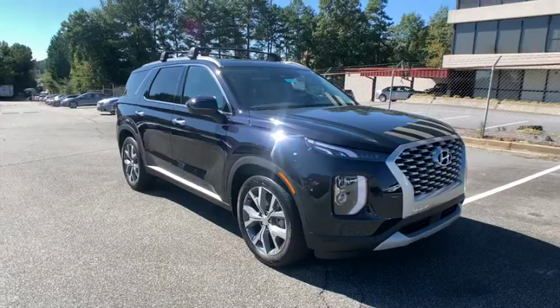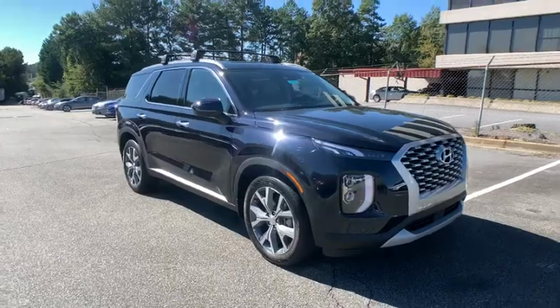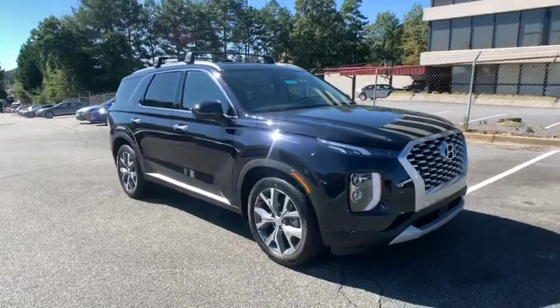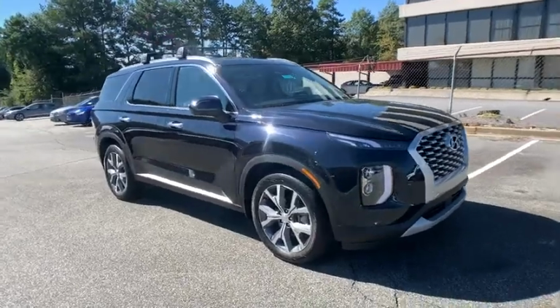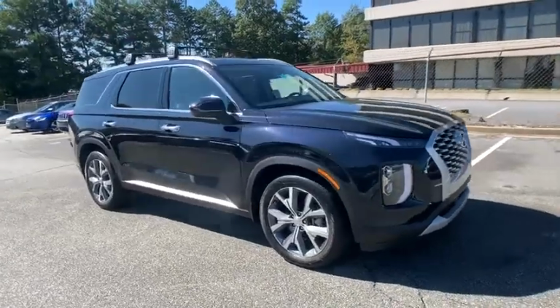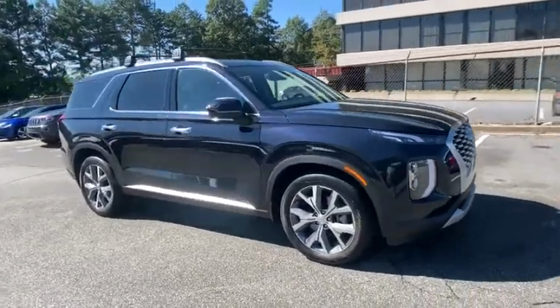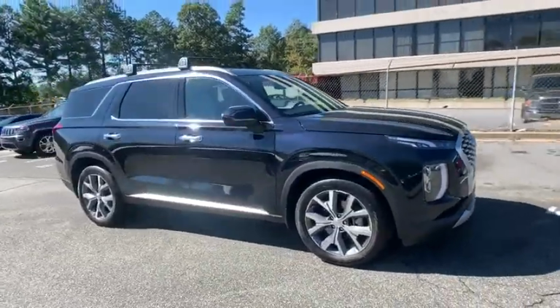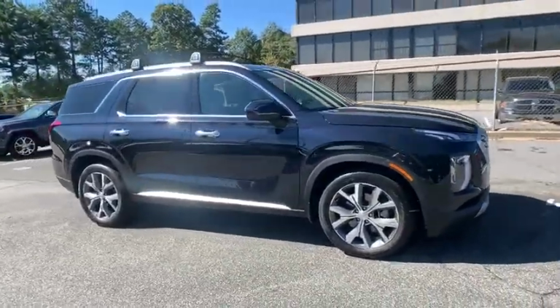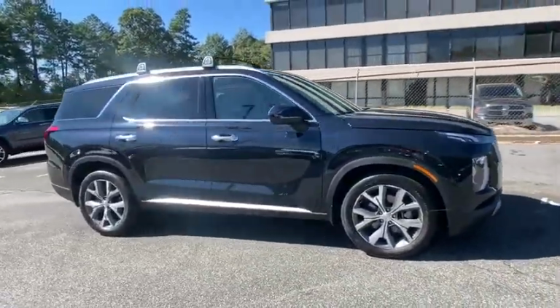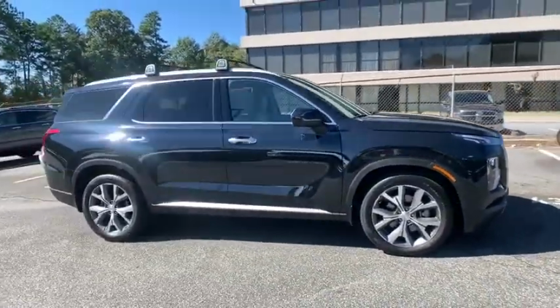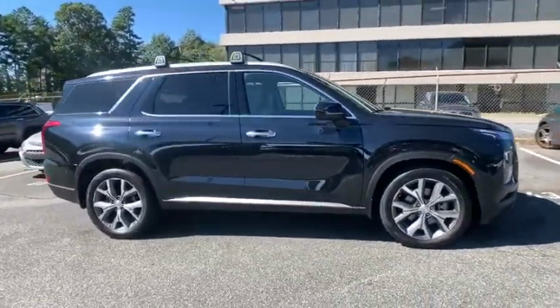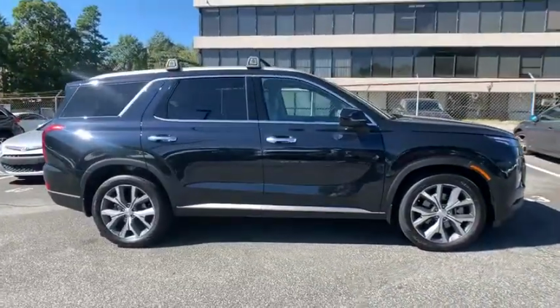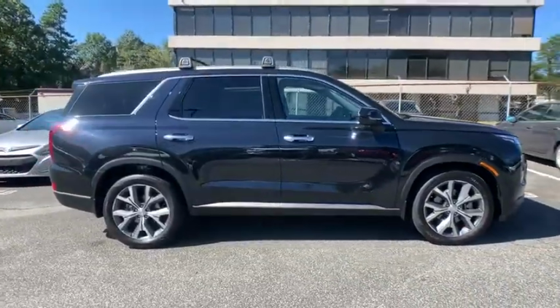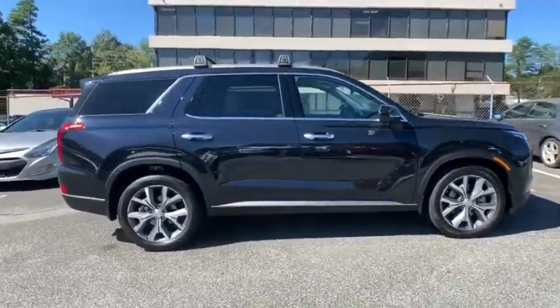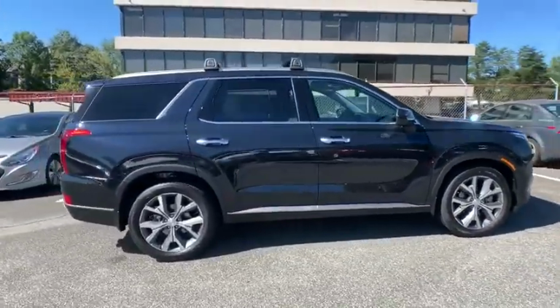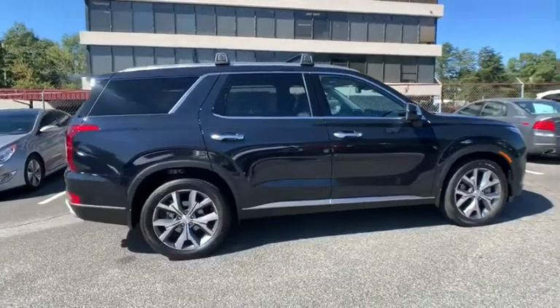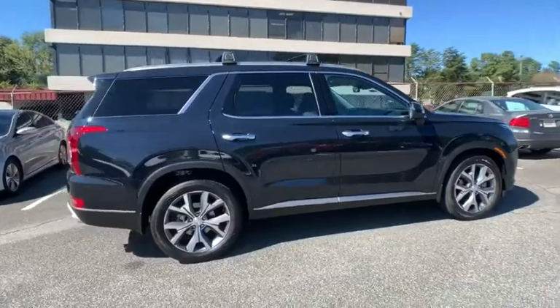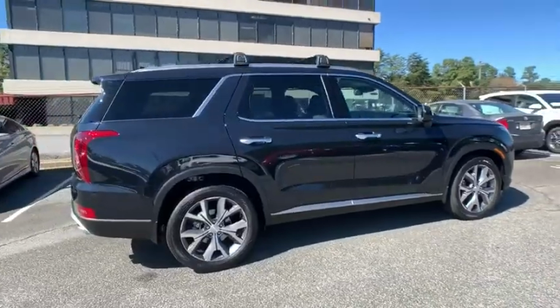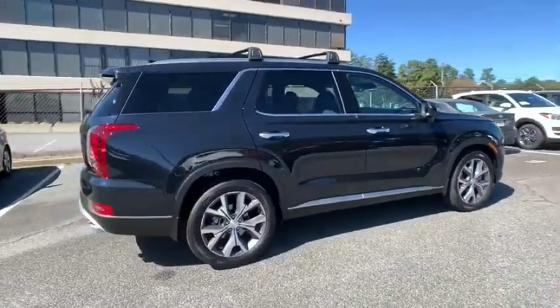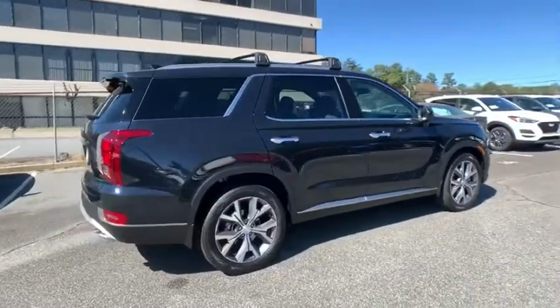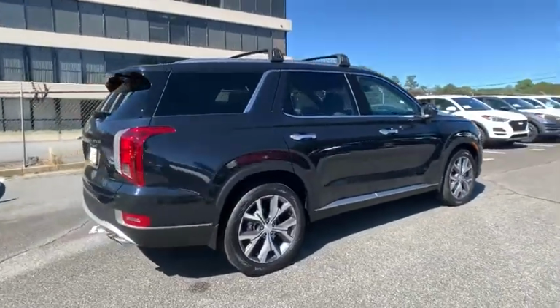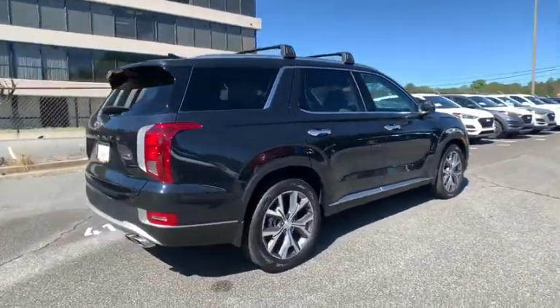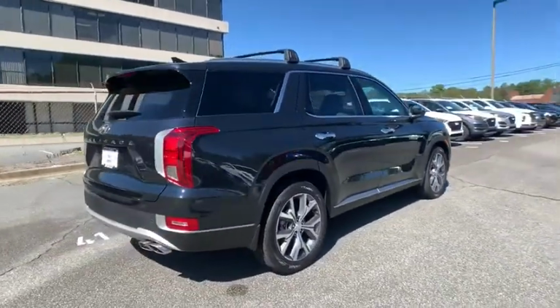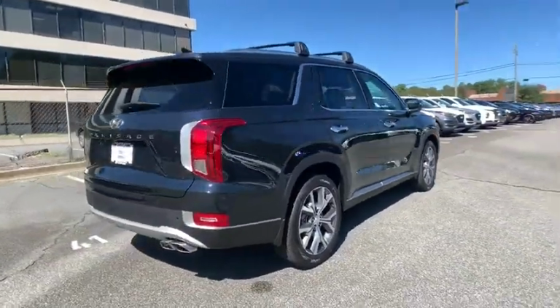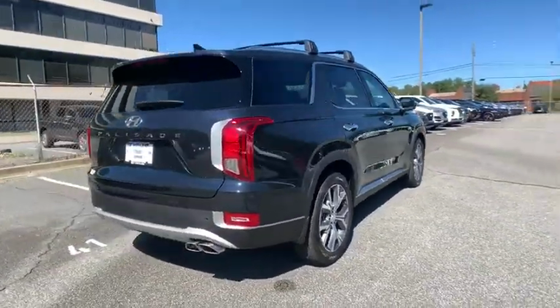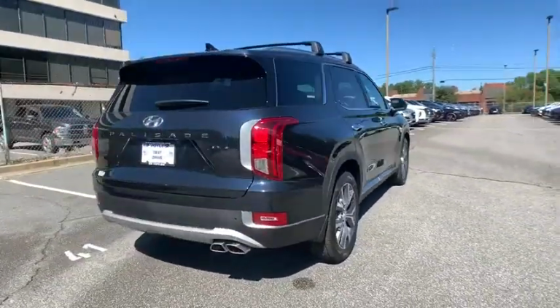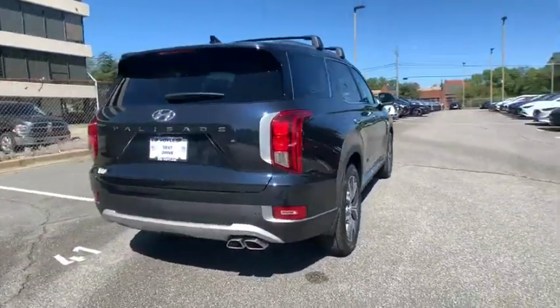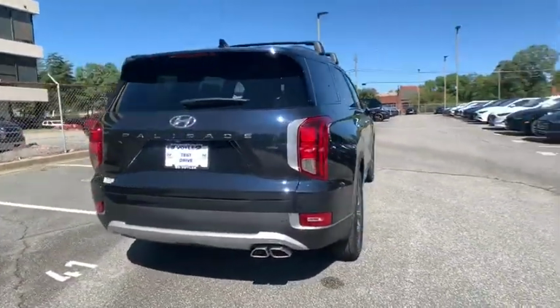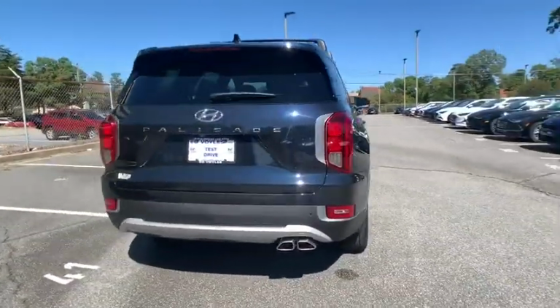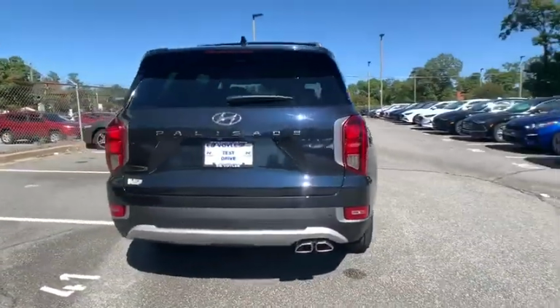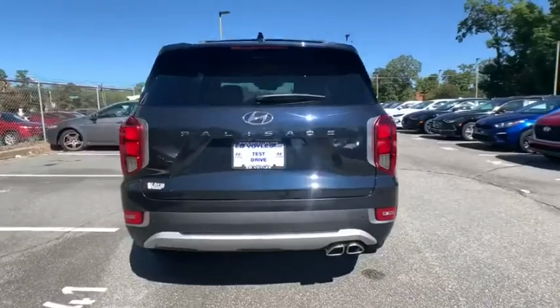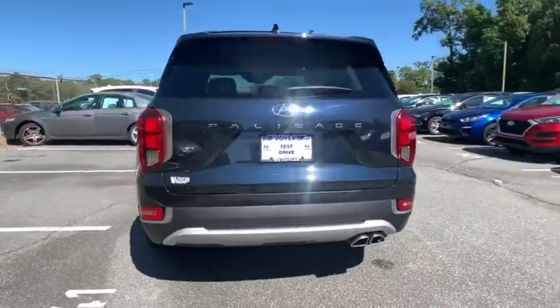We are pleased to show you the 2021/2020 Hyundai Palisade. The Hyundai Palisade includes loads of interior room, third-row seating, and a stylish exterior.